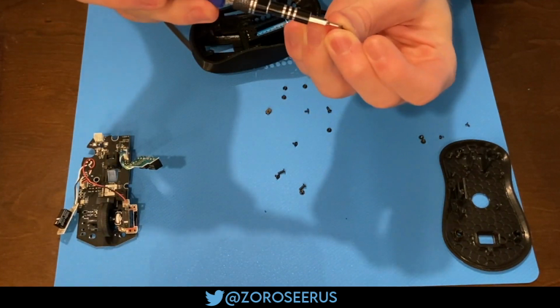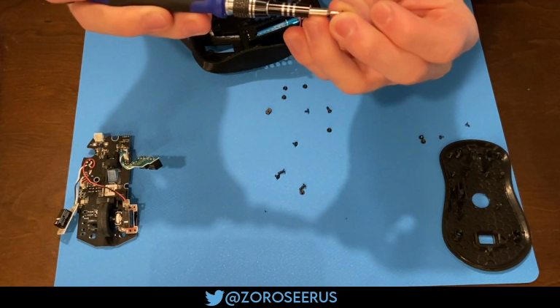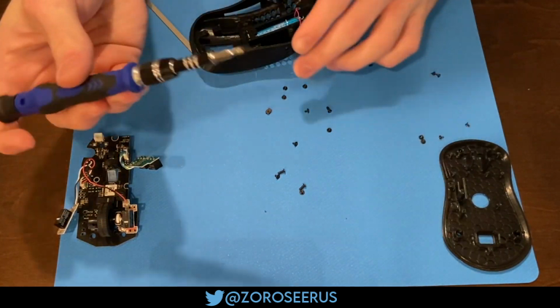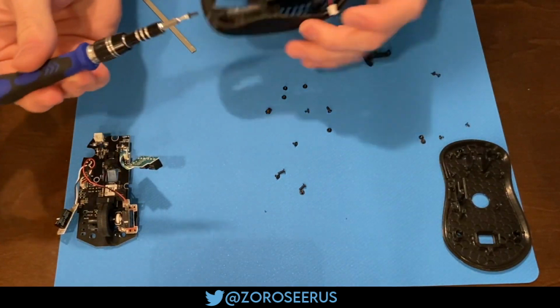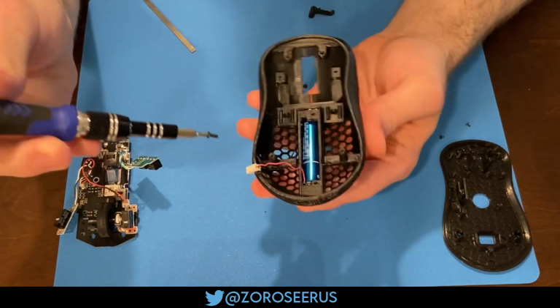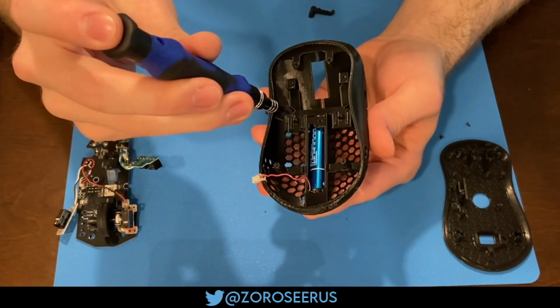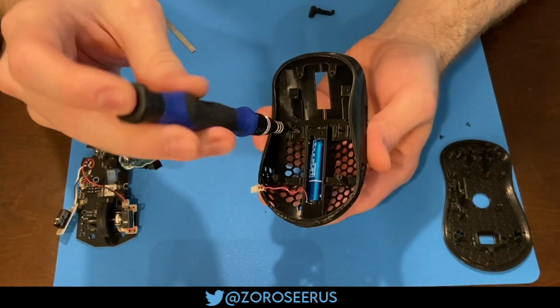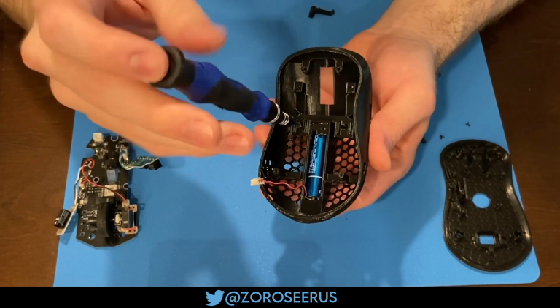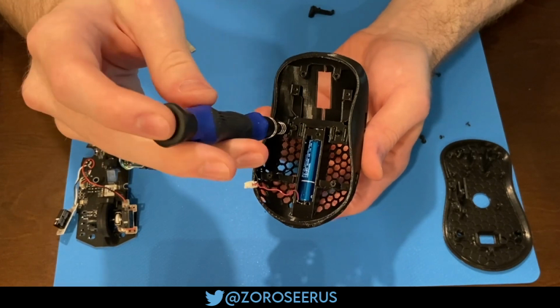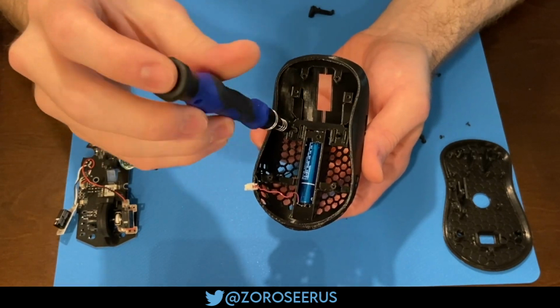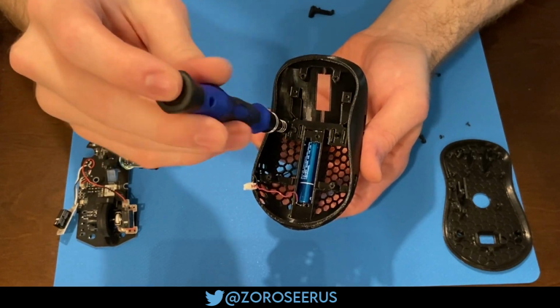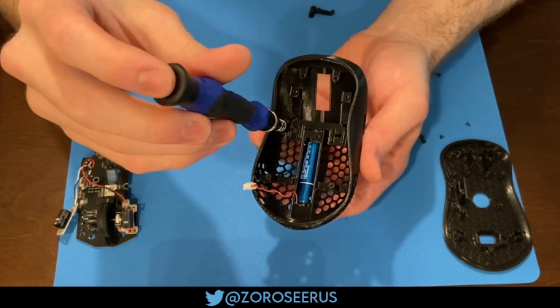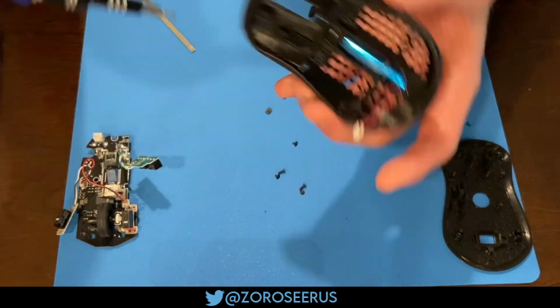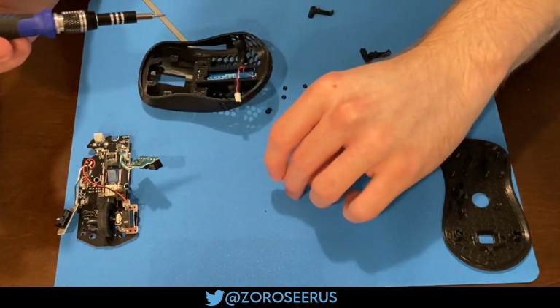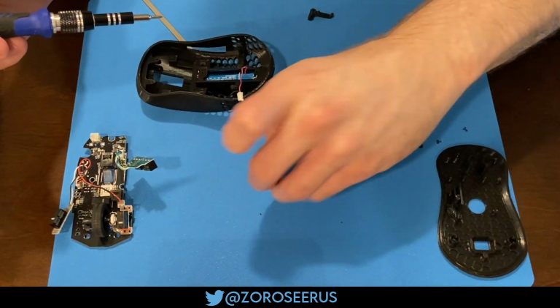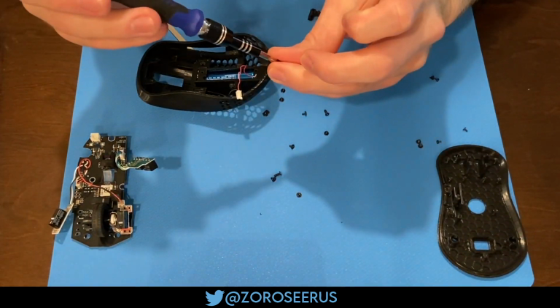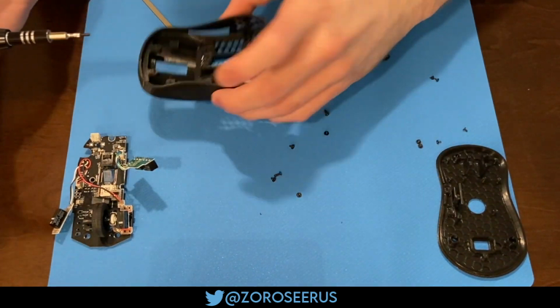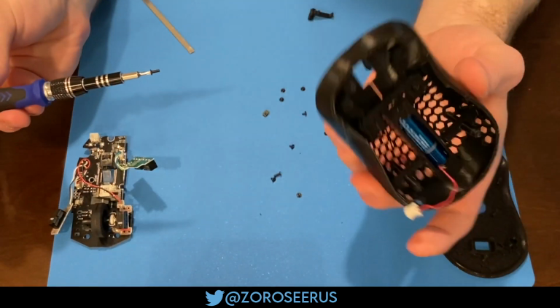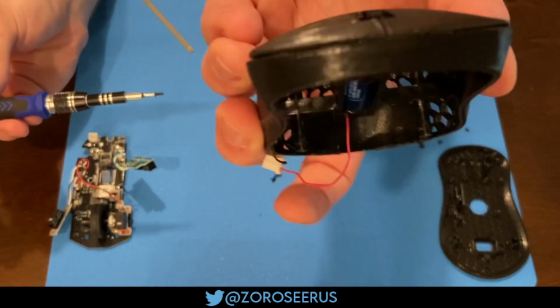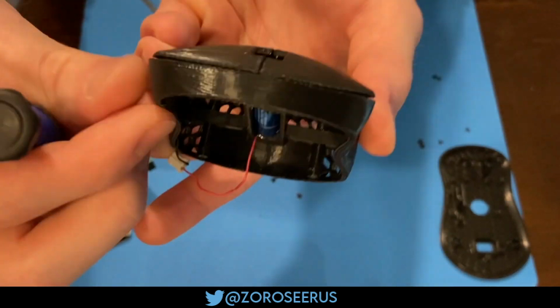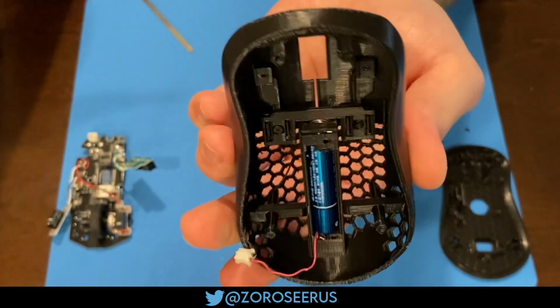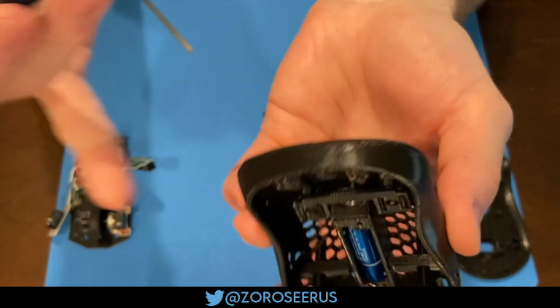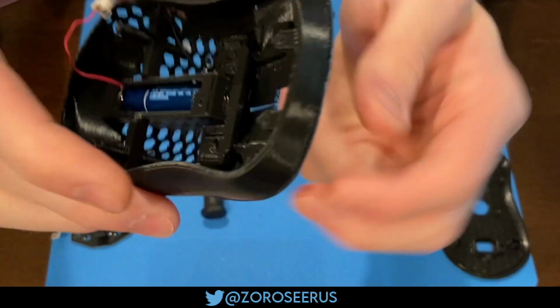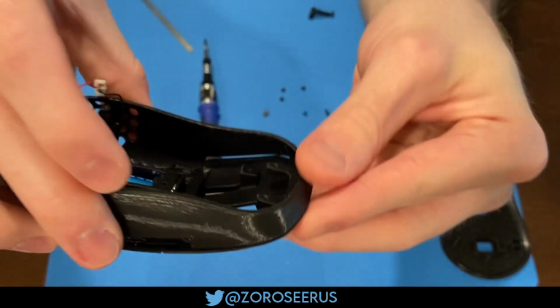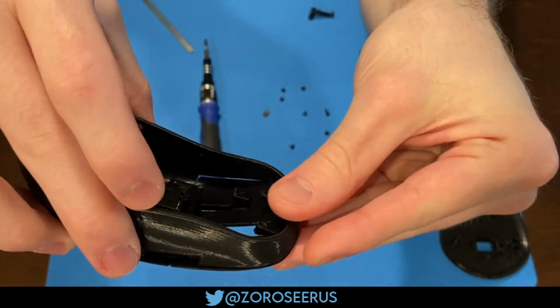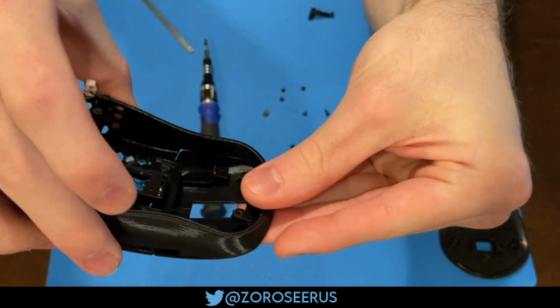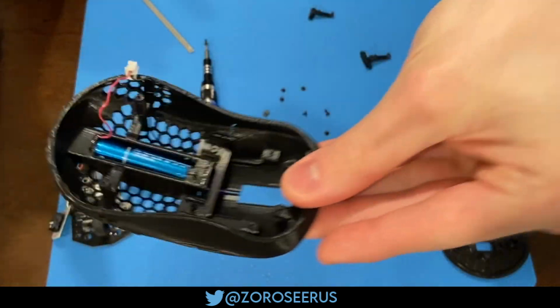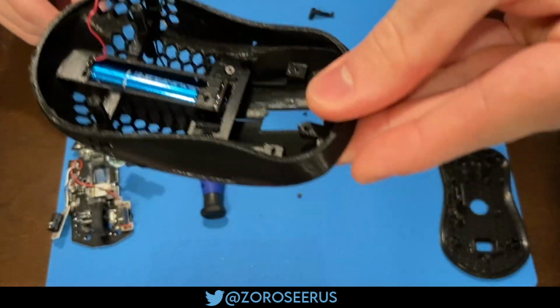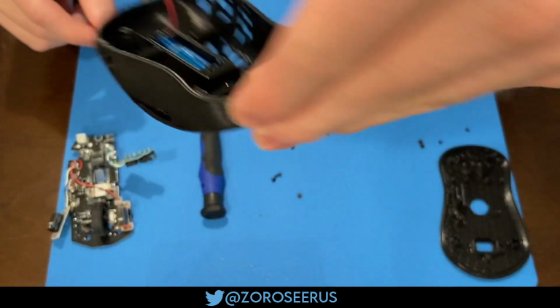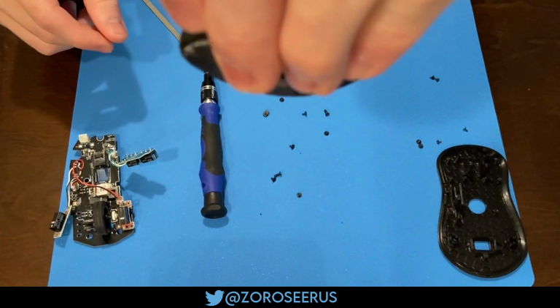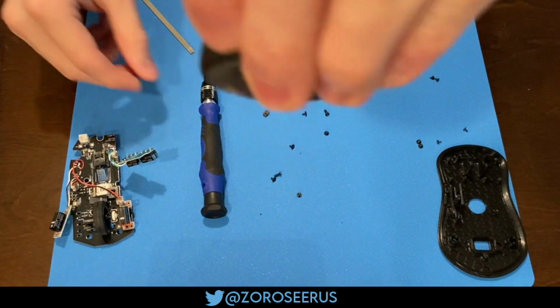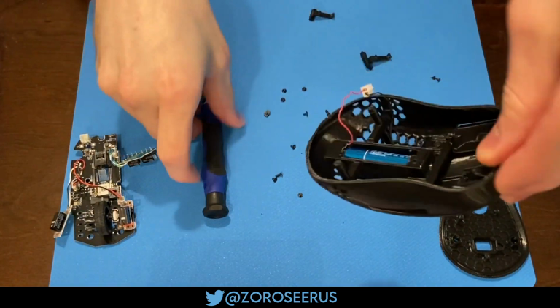Screw them in with the two long screws. I found it helpful to hold down the mouse buttons while you do this.